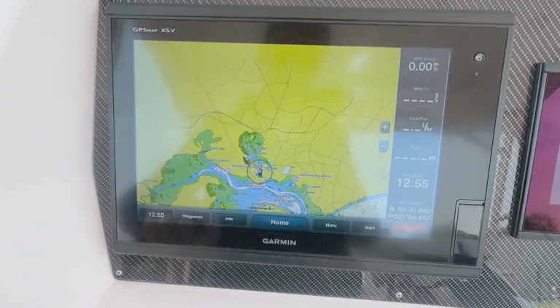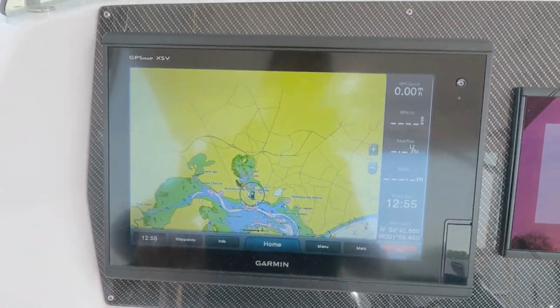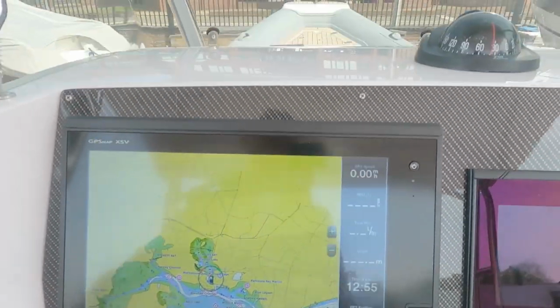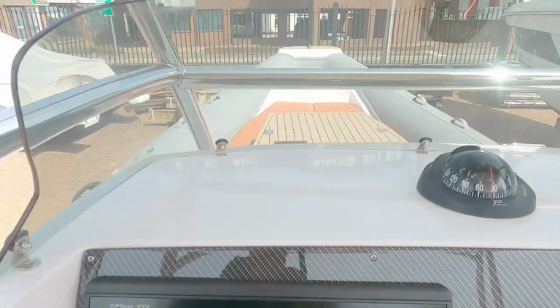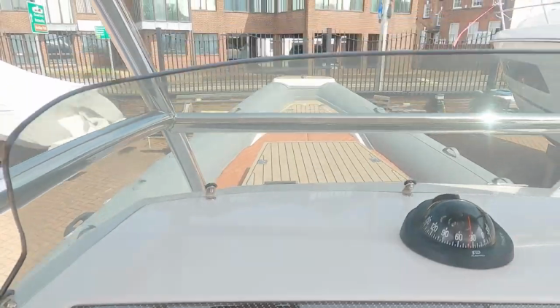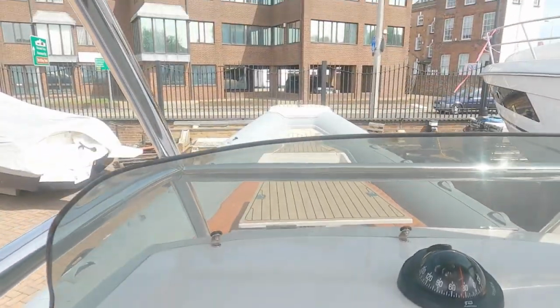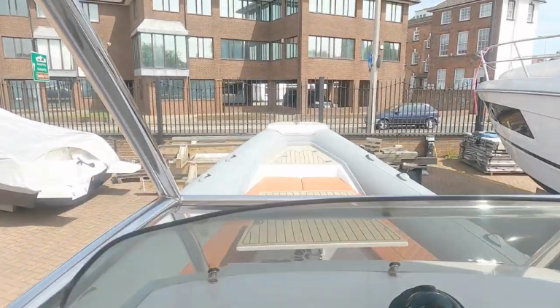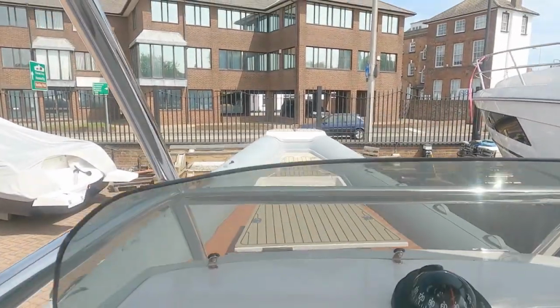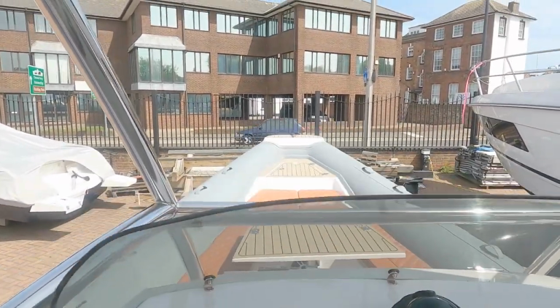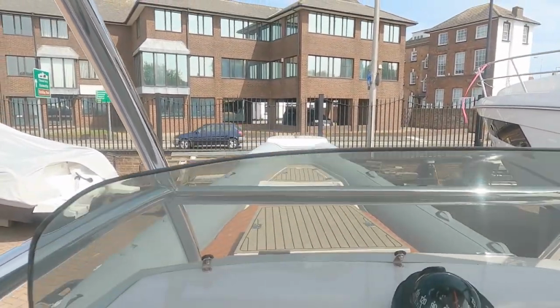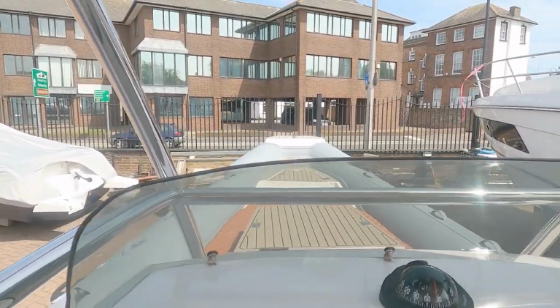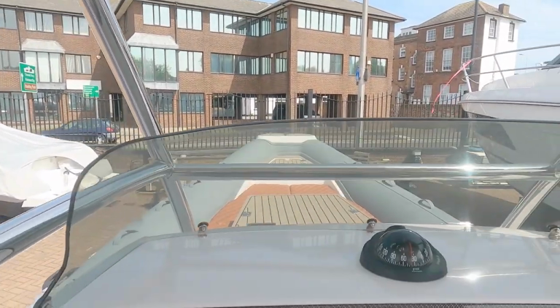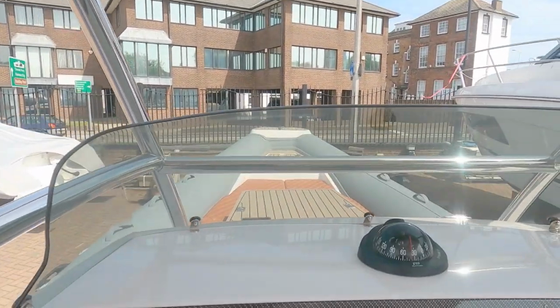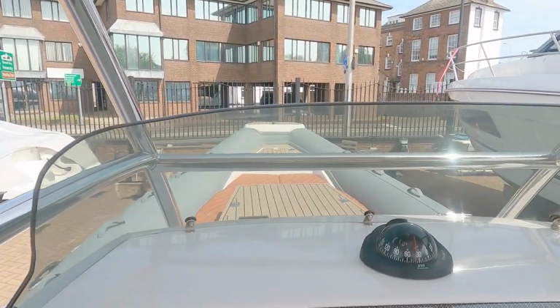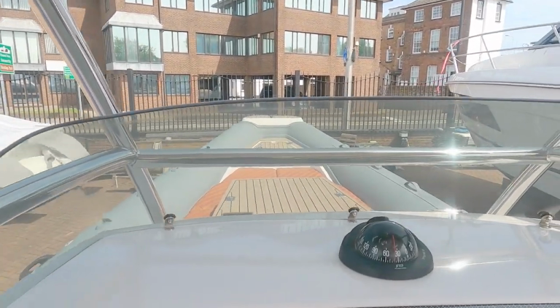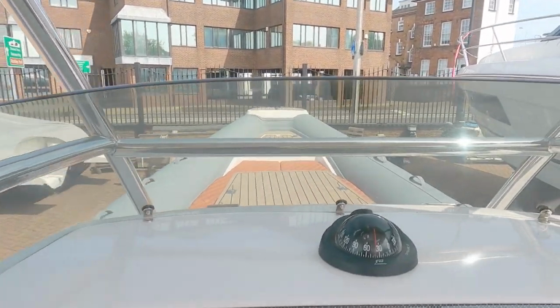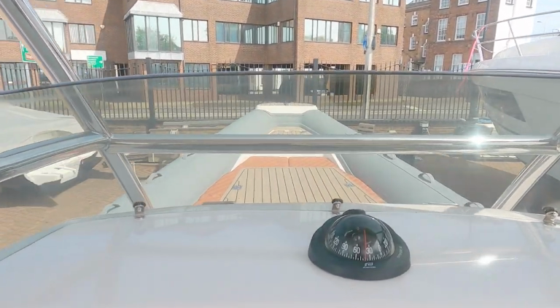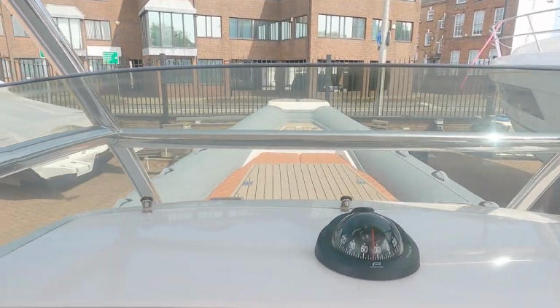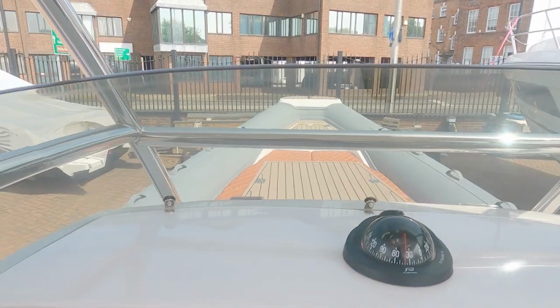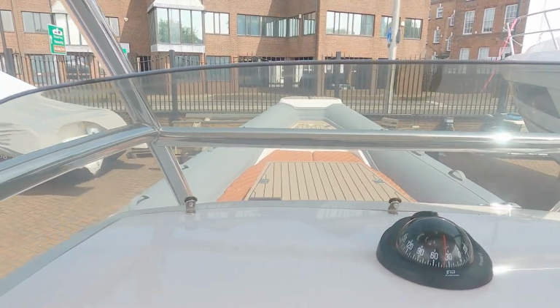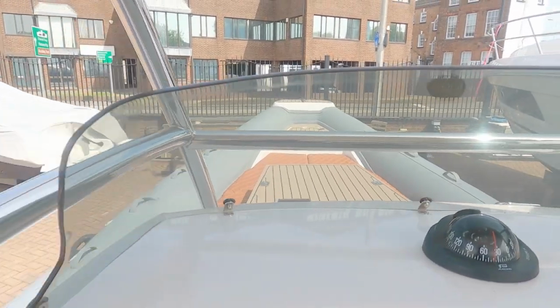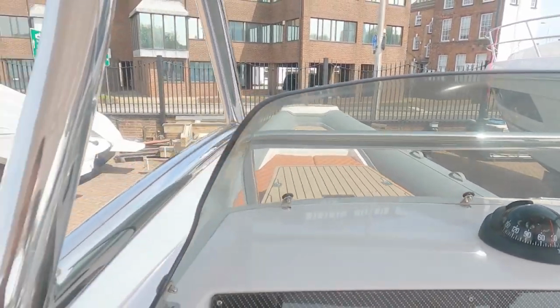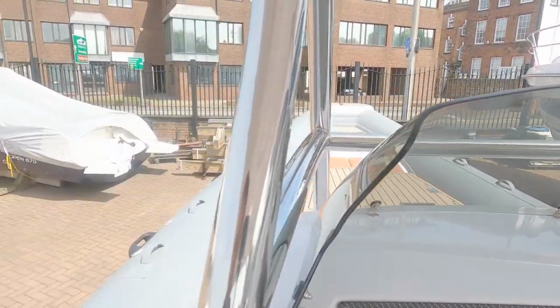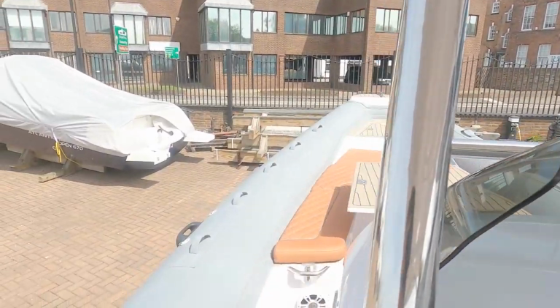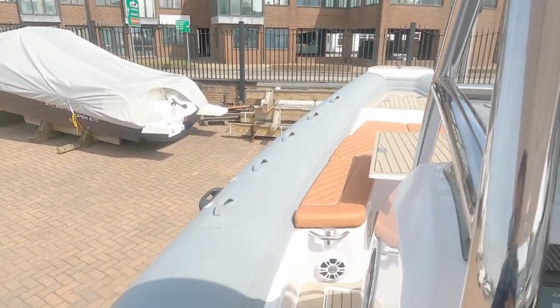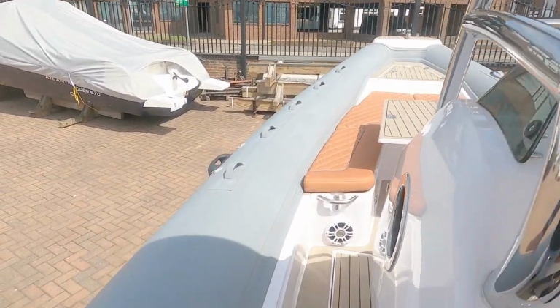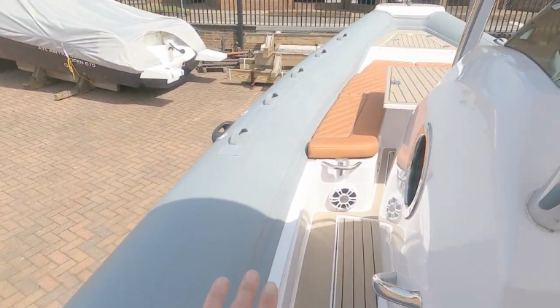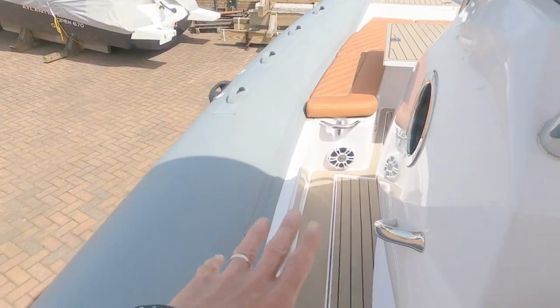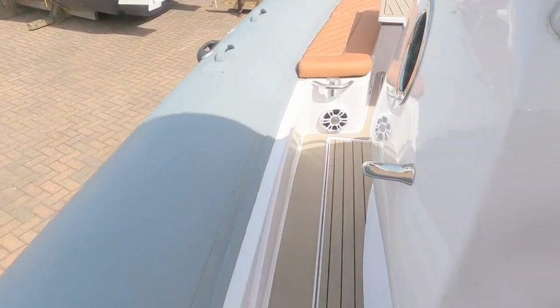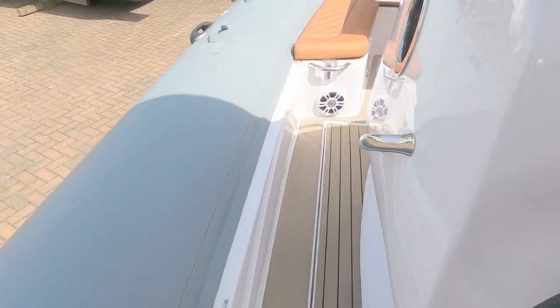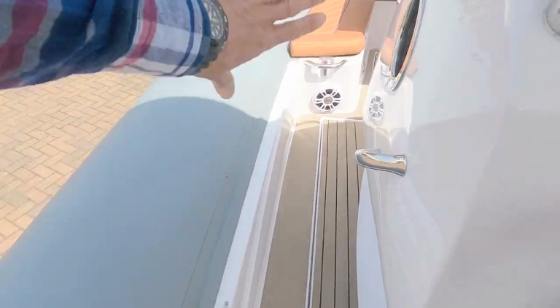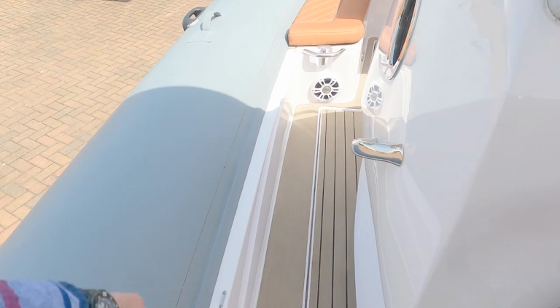The whole point is you can effectively put your bum on the bolster, wedge your feet up on the foot rest, flex your knees — and imagine if you're bouncing along on this thing, because I believe it does circa 50 knots flat out, give or take.